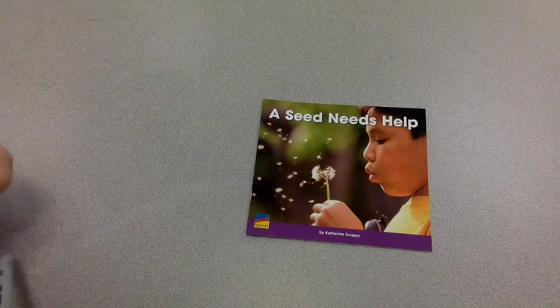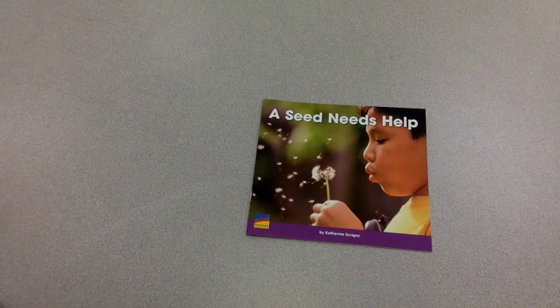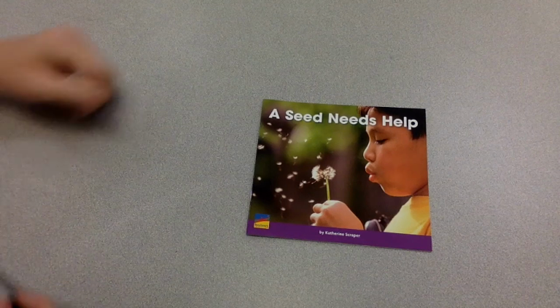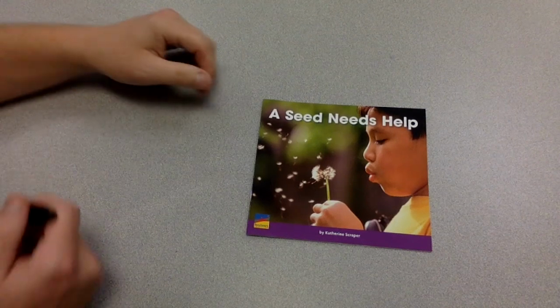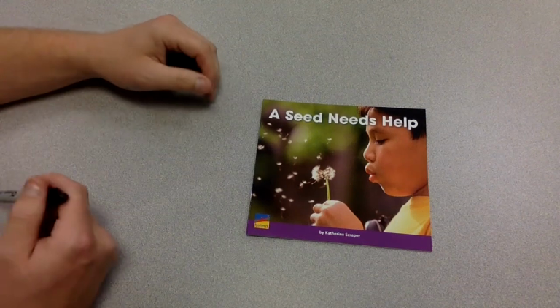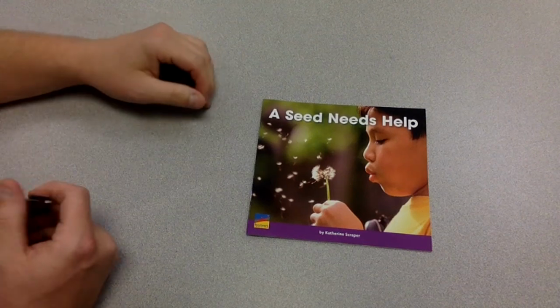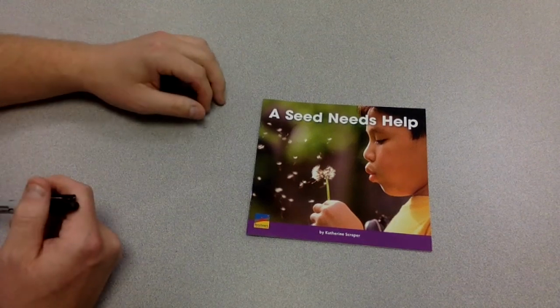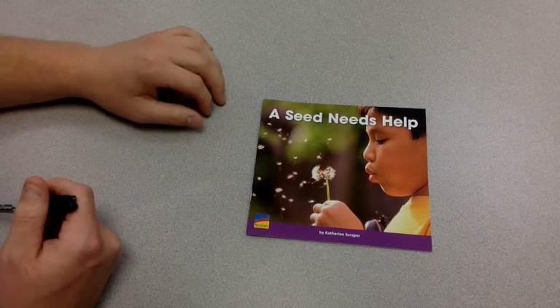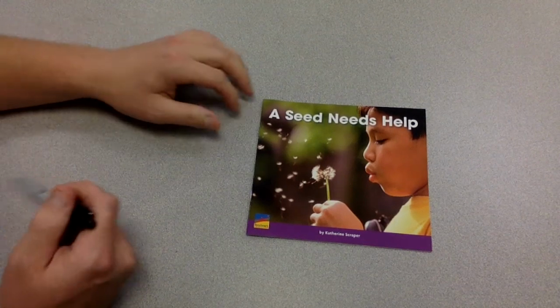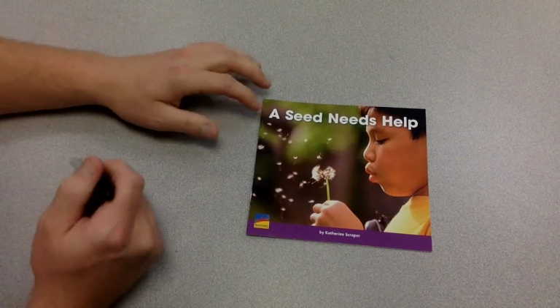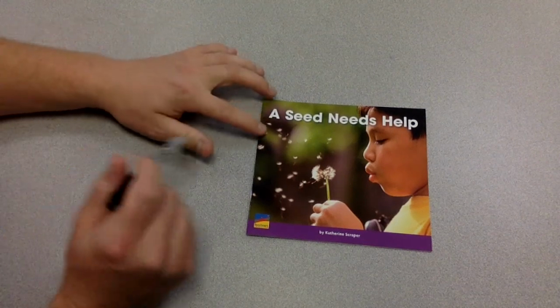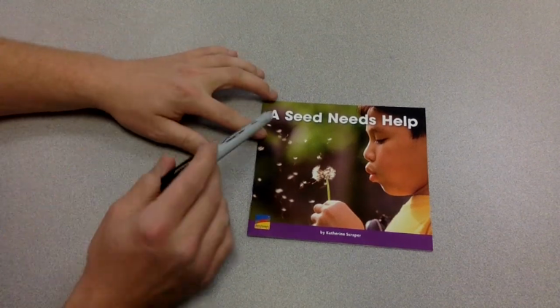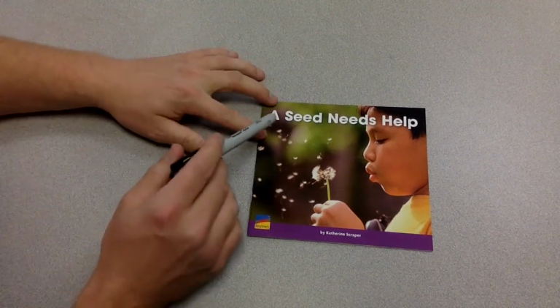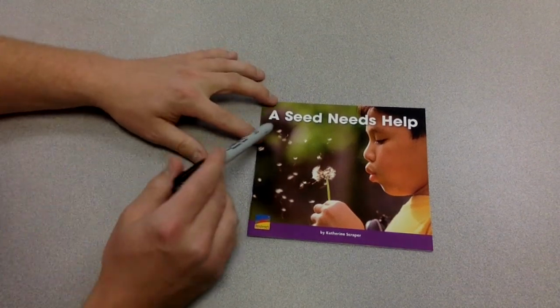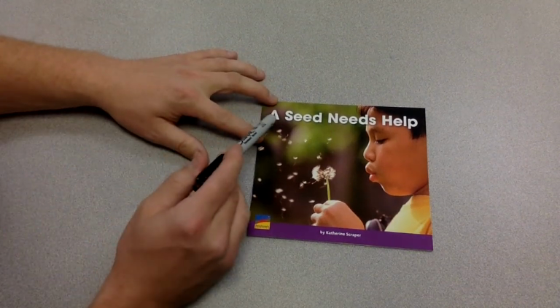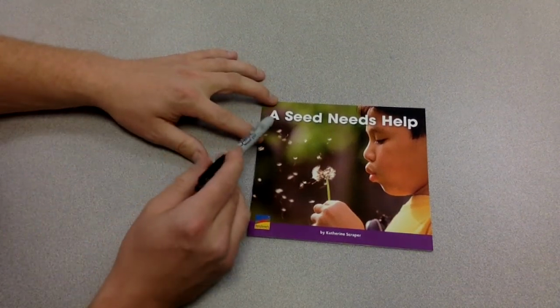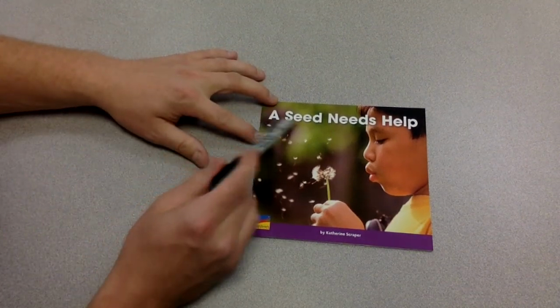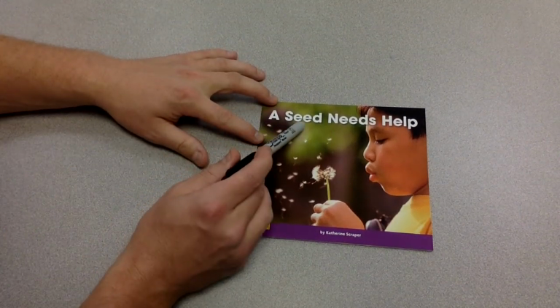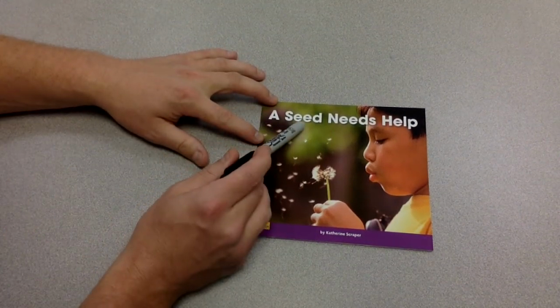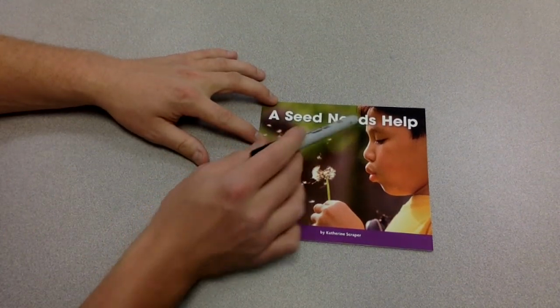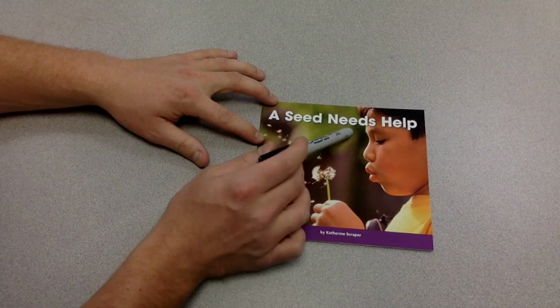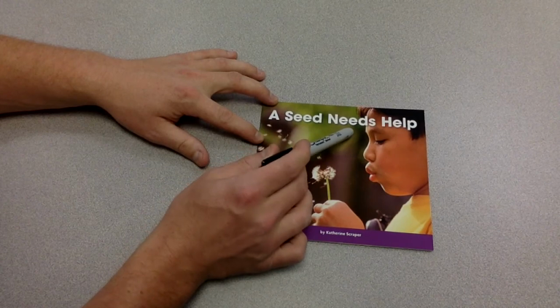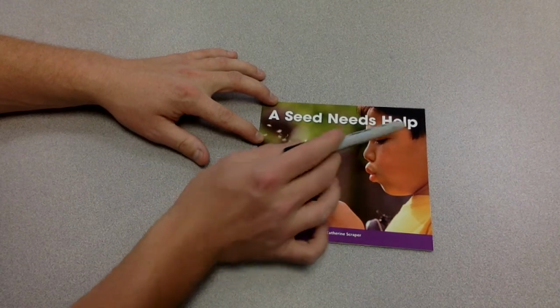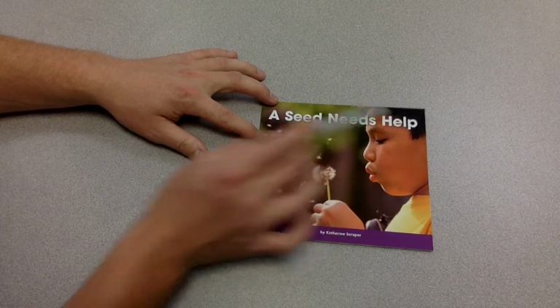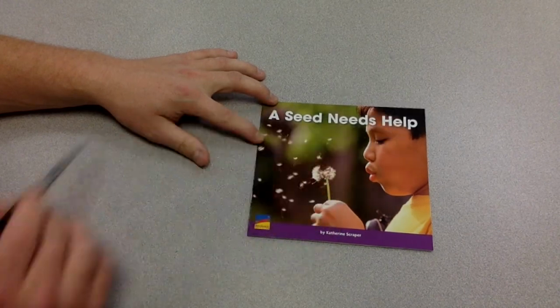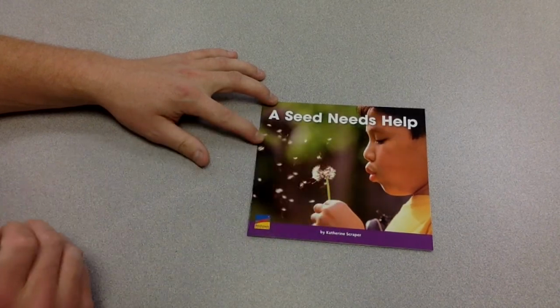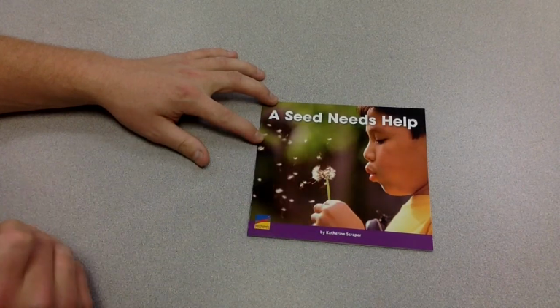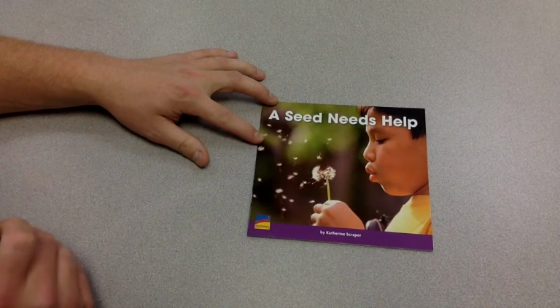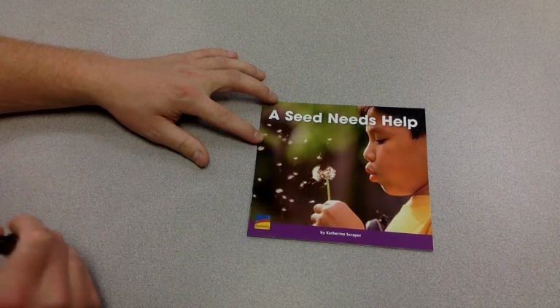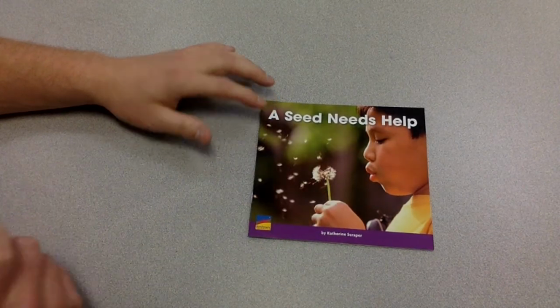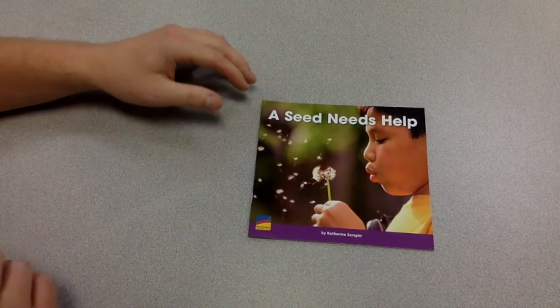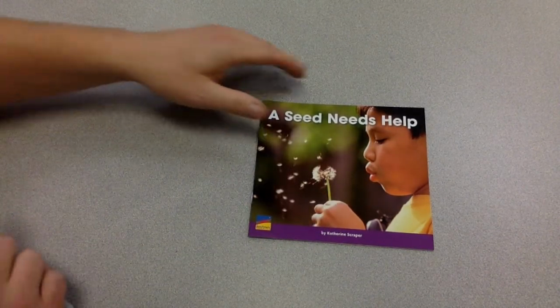Hey kids, this is Mr. Comer here and I am going to read A Seed Needs Help. Listen closely.